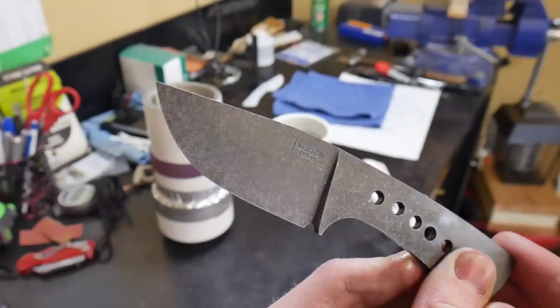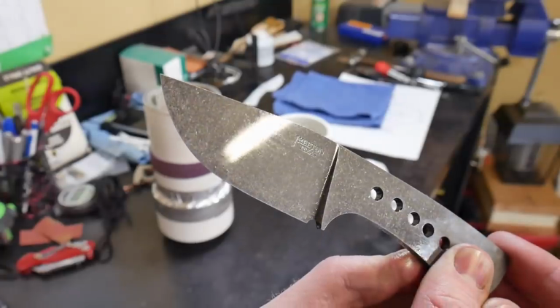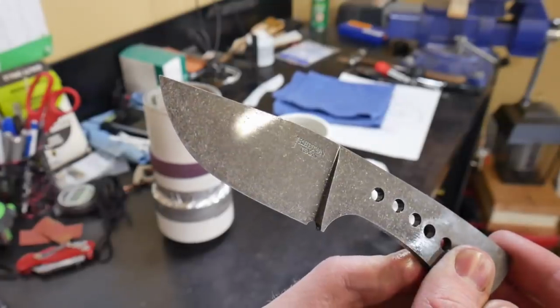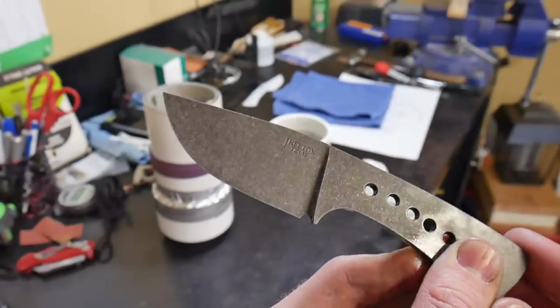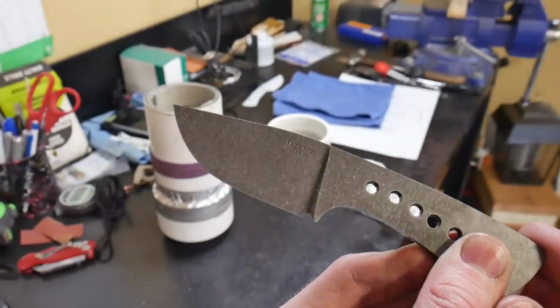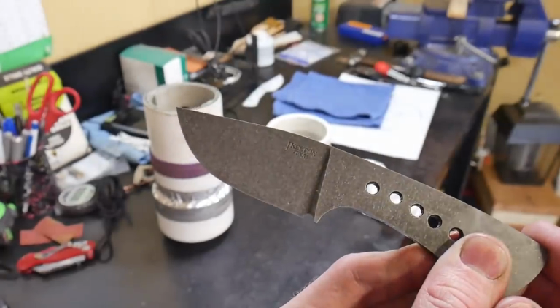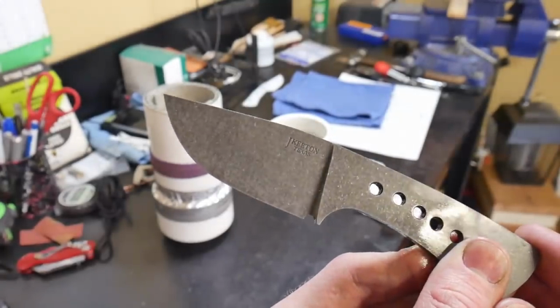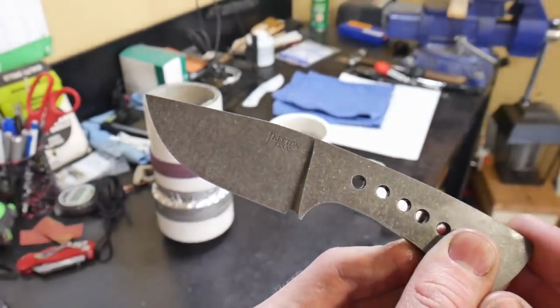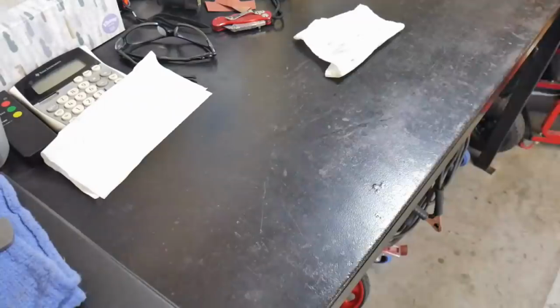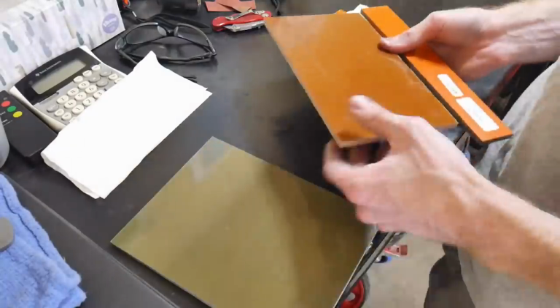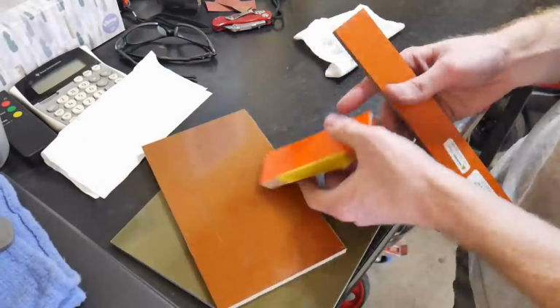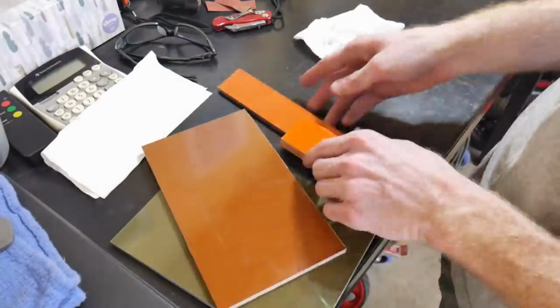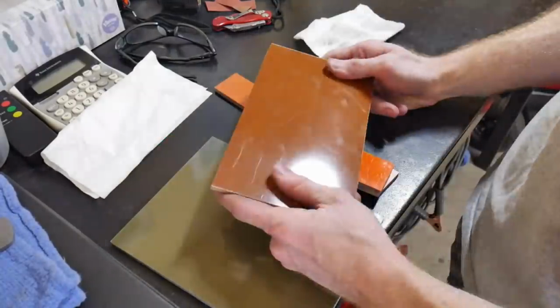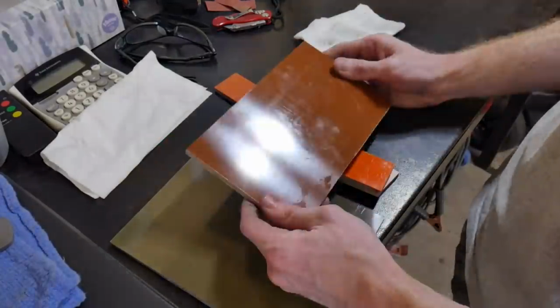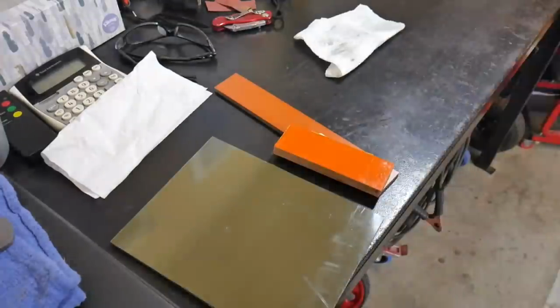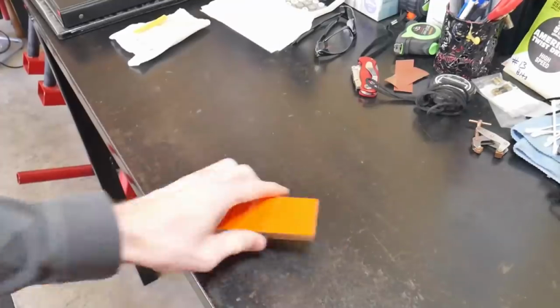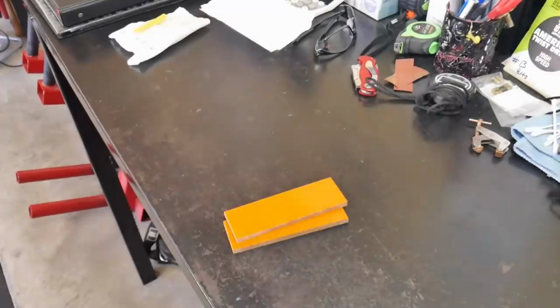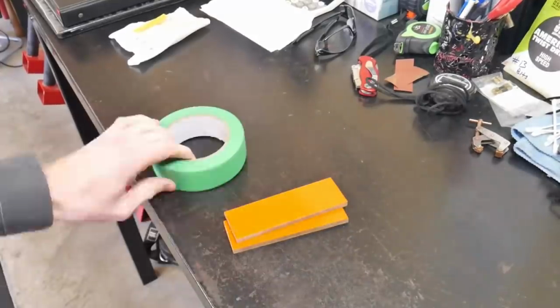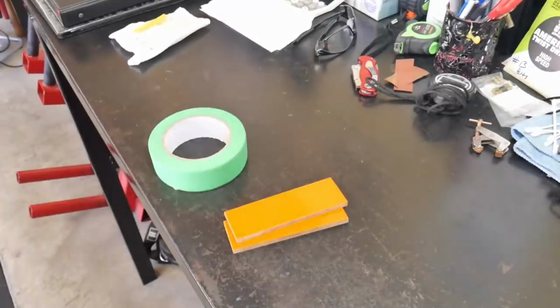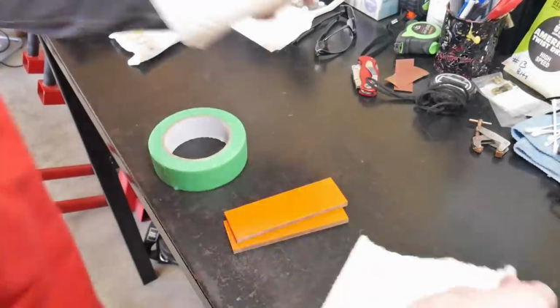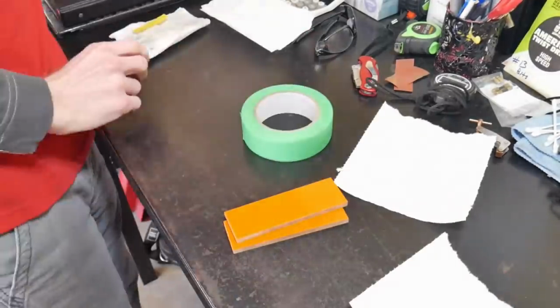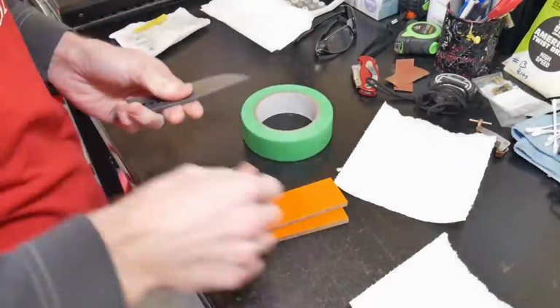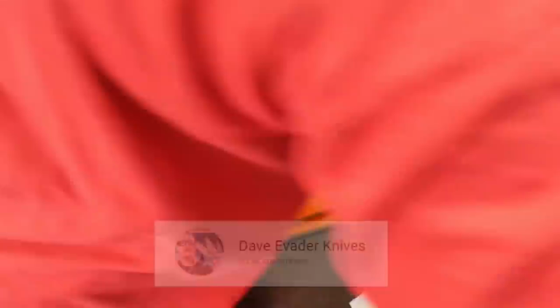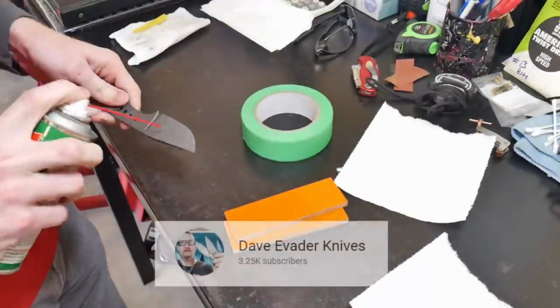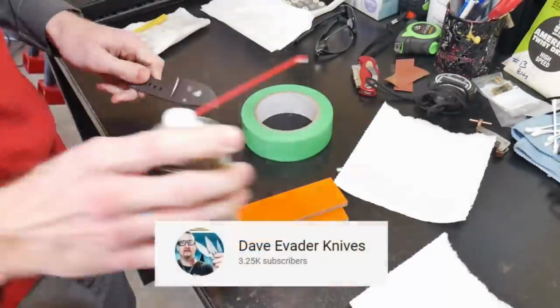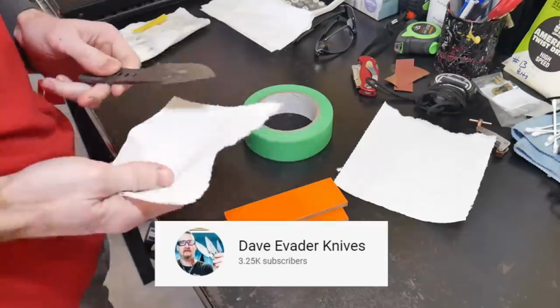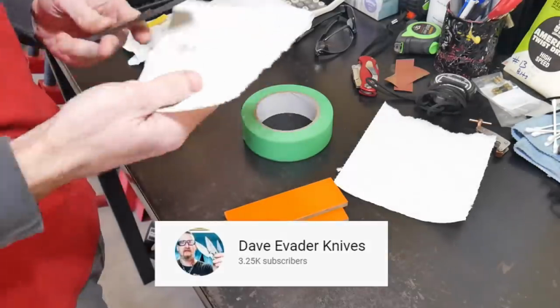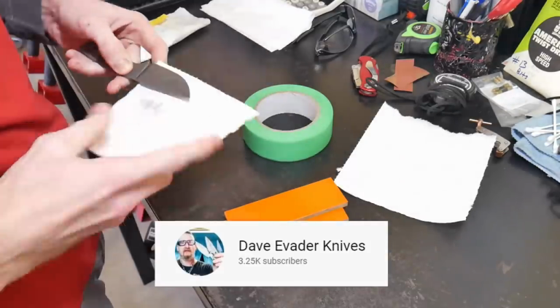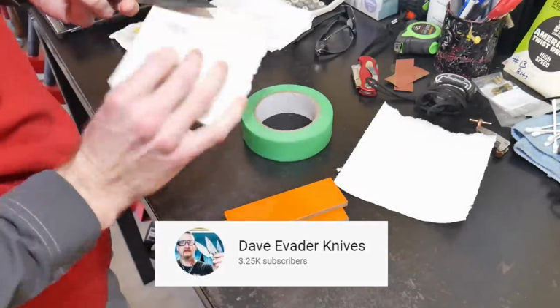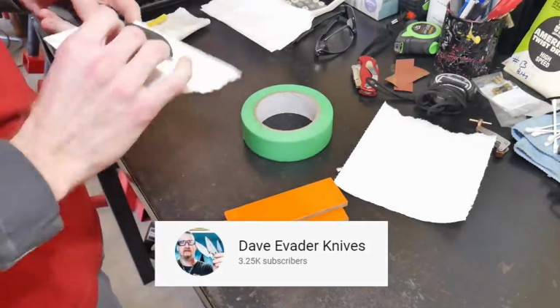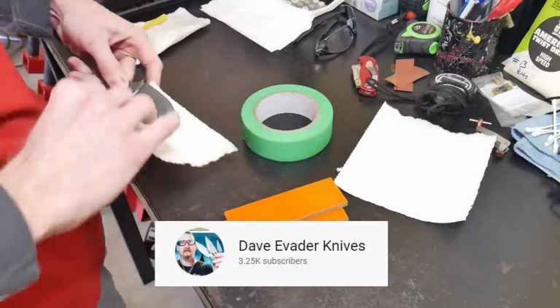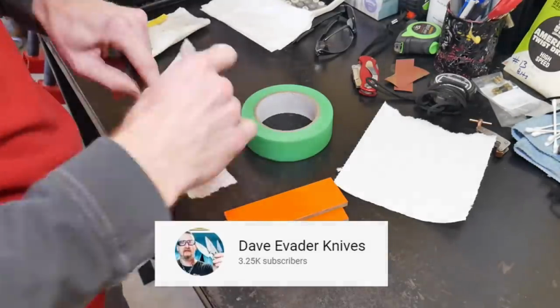Cleaning the blade before and during etching made a big difference on this knife. I got that idea from Dave Evader Knives — go ahead and check out his YouTube channel.